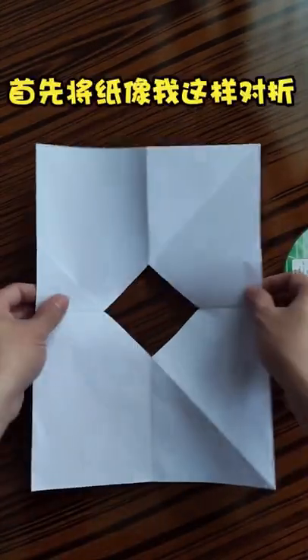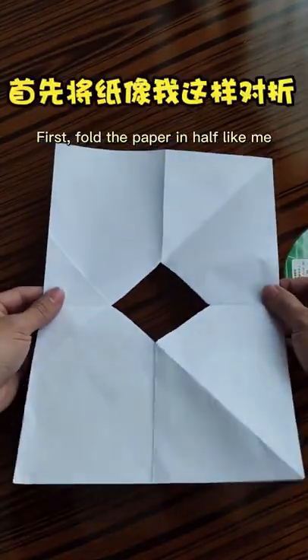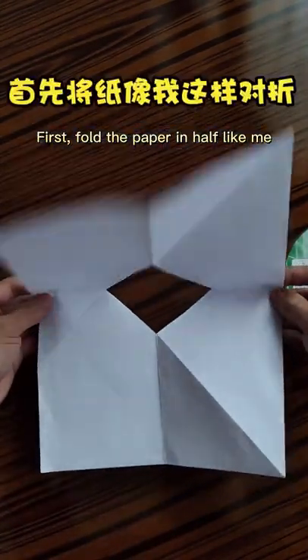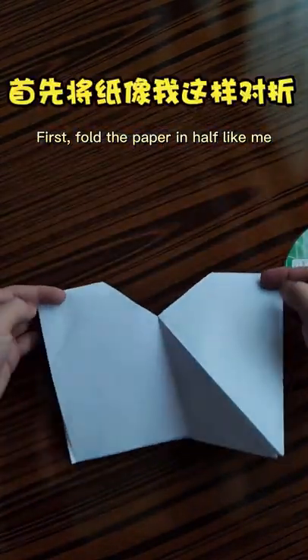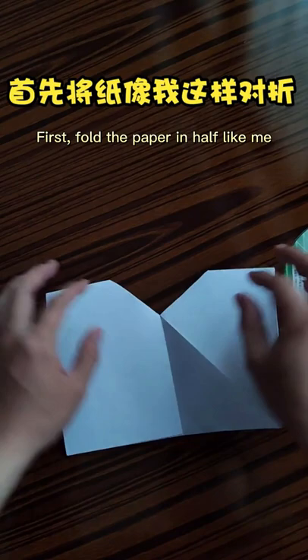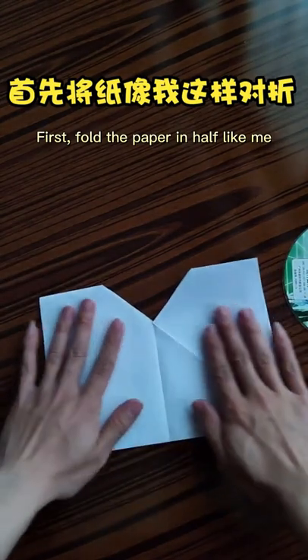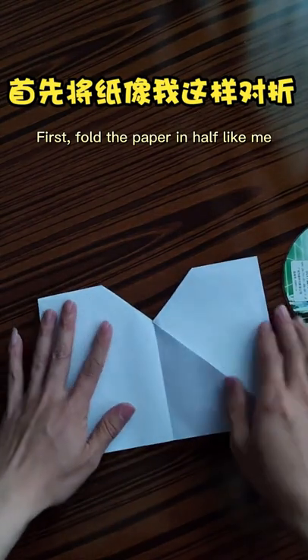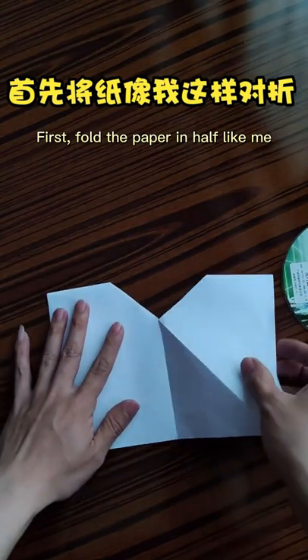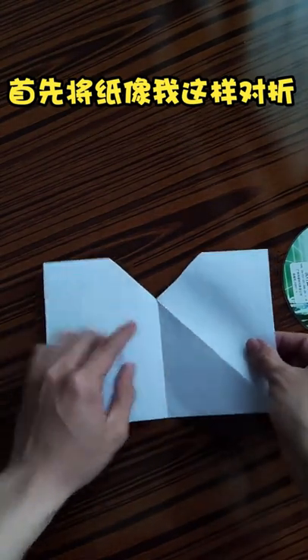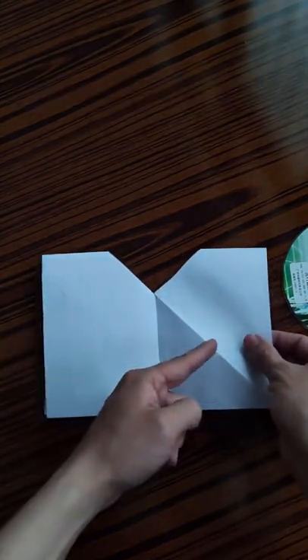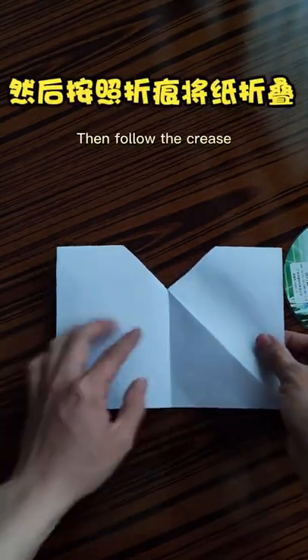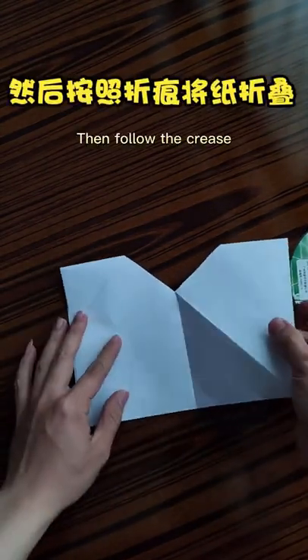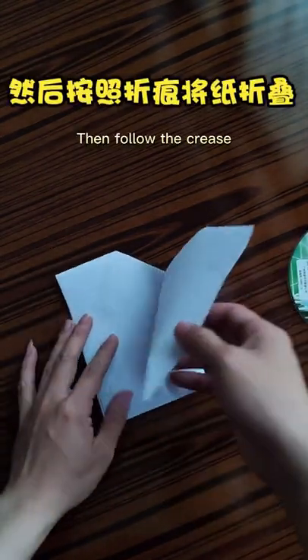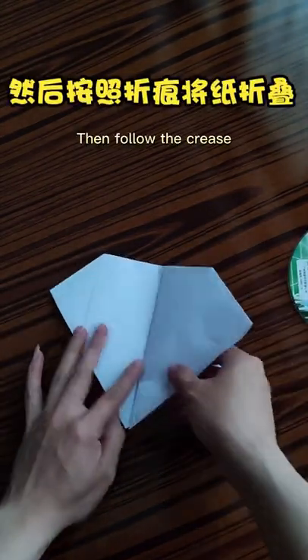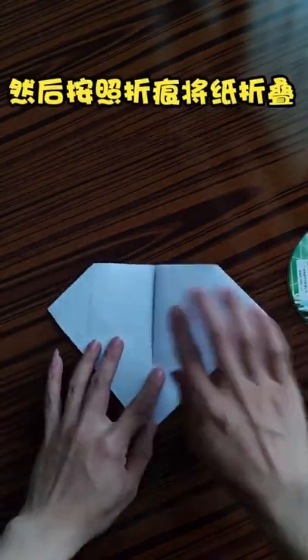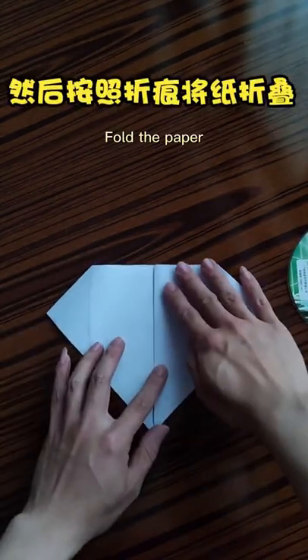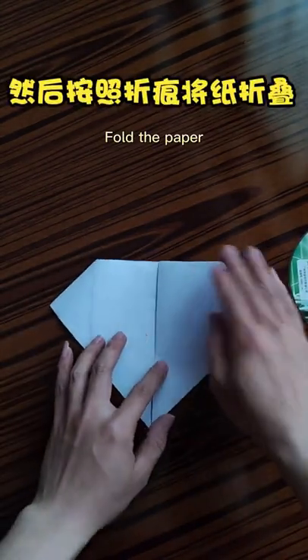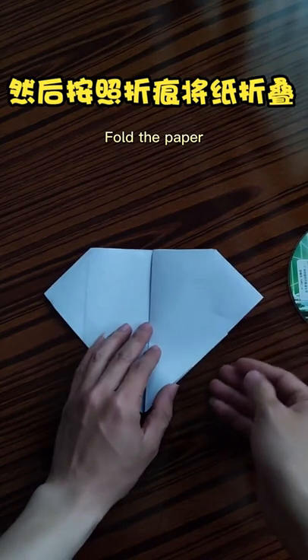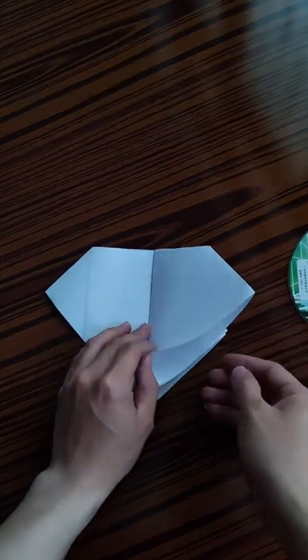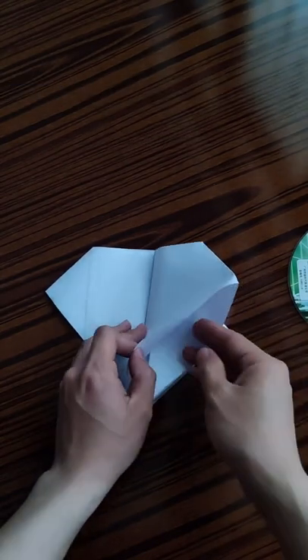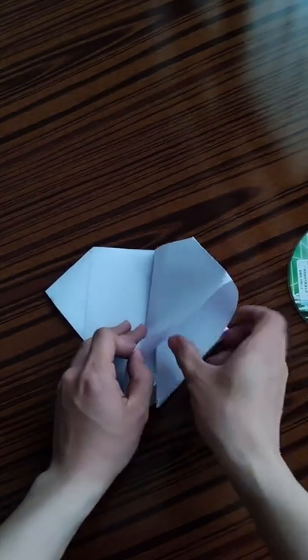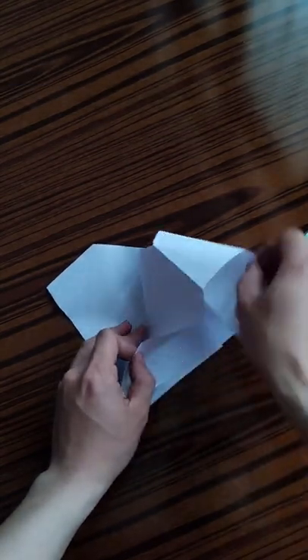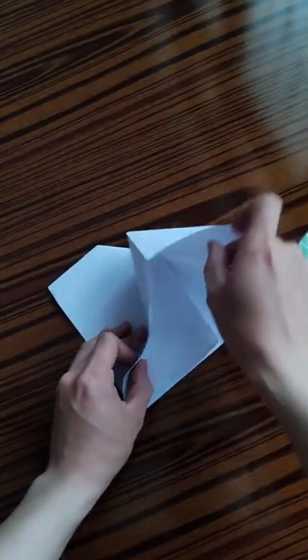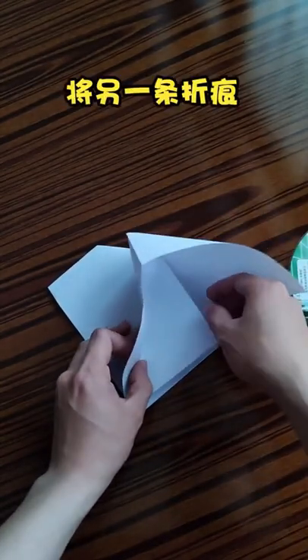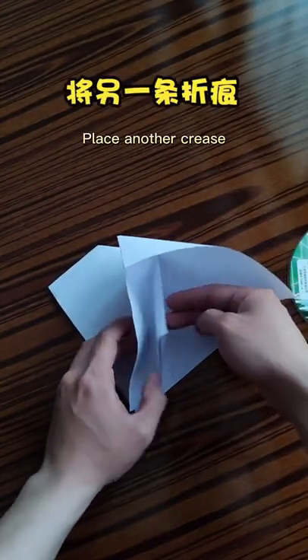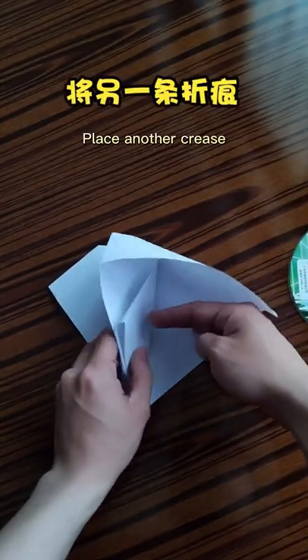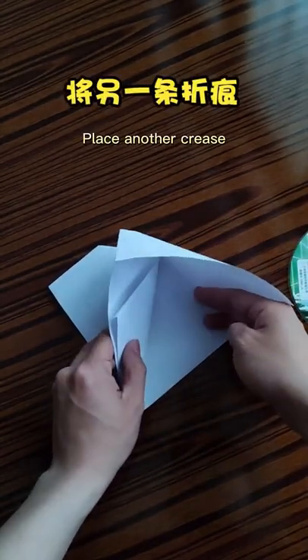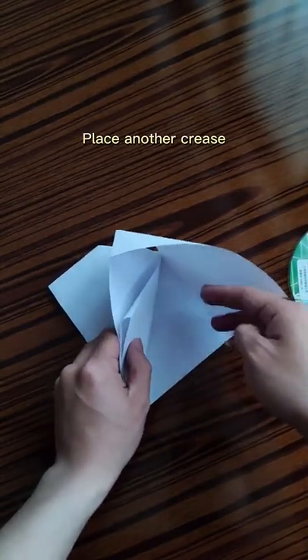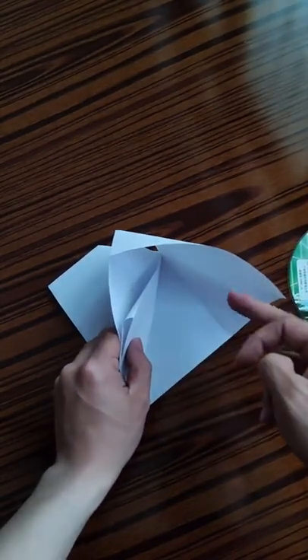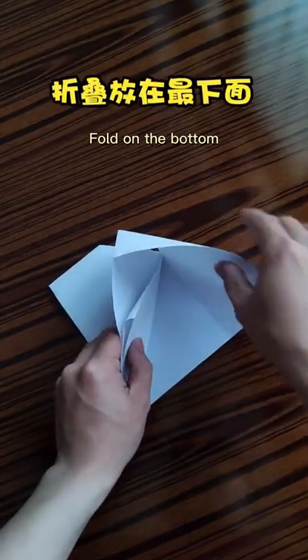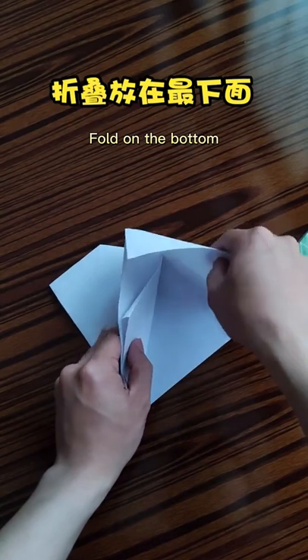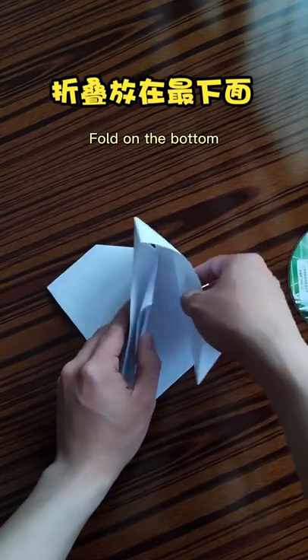First, fold the paper in half like me. Then follow the crease, fold the paper. Place another crease, fold on the bottom.